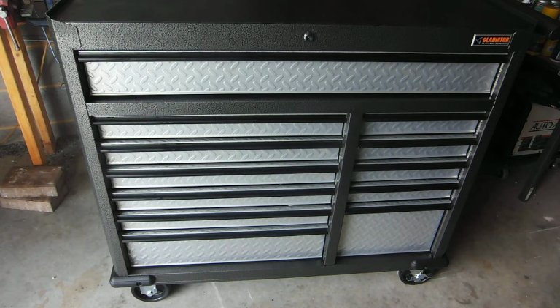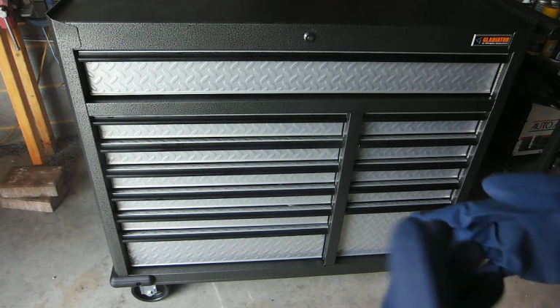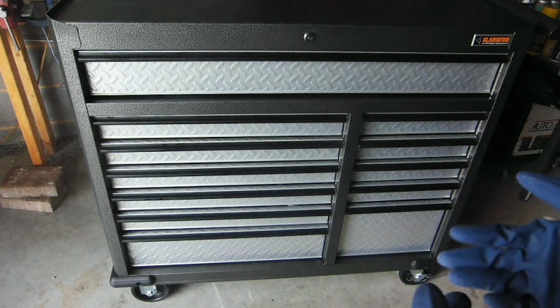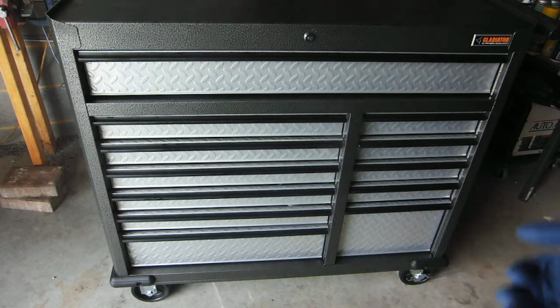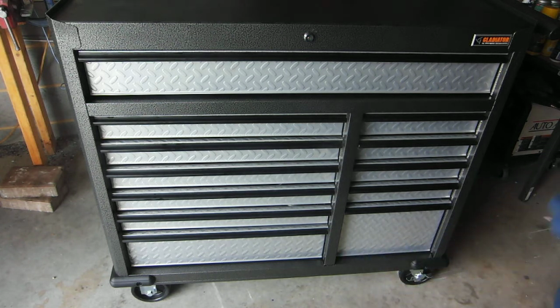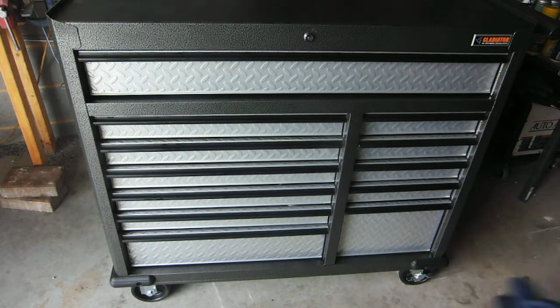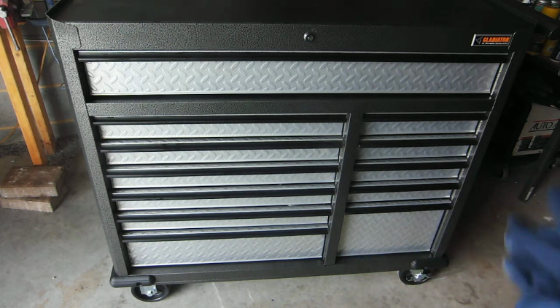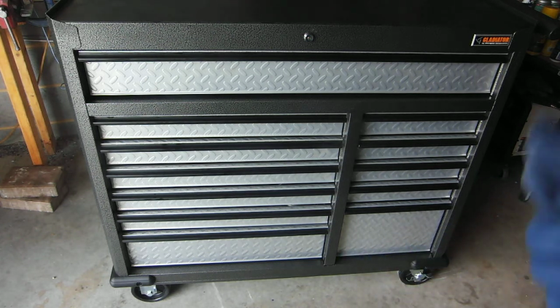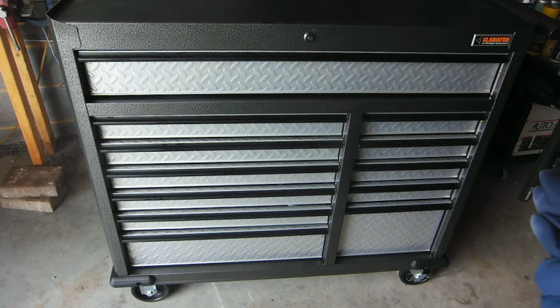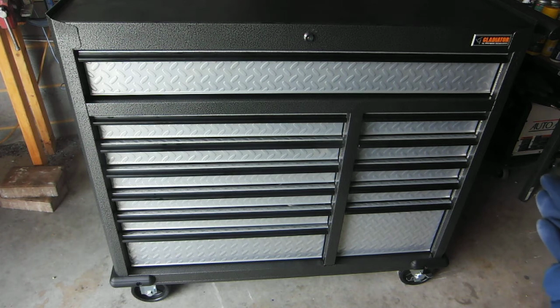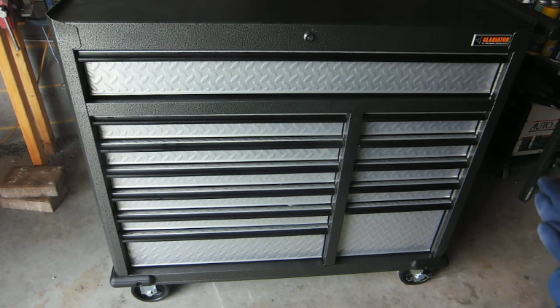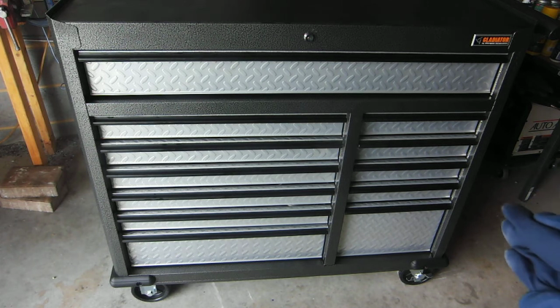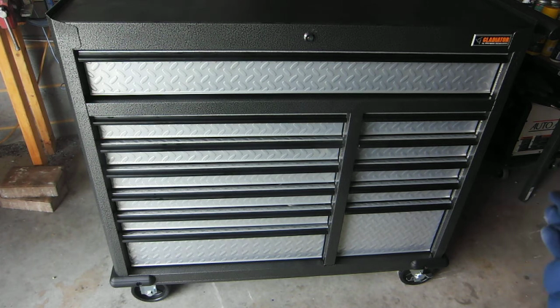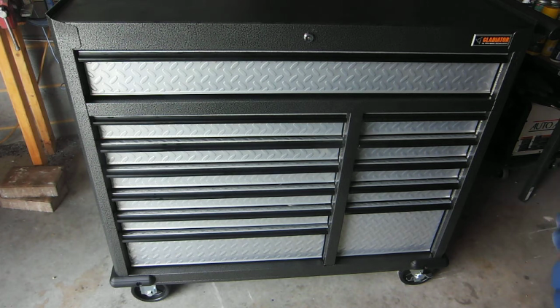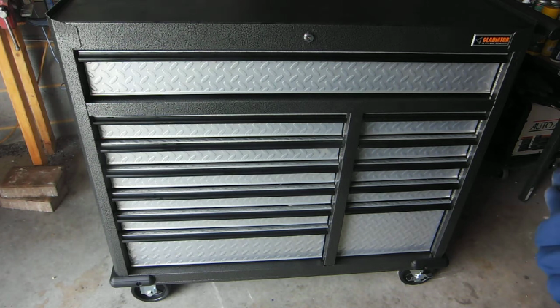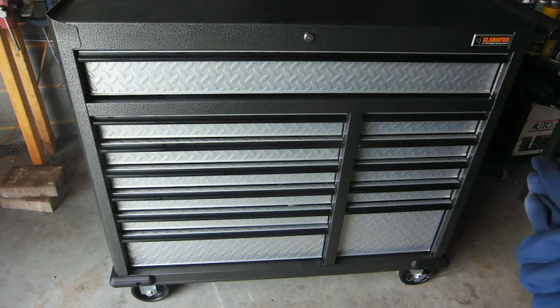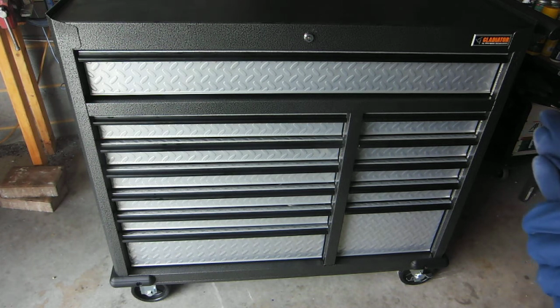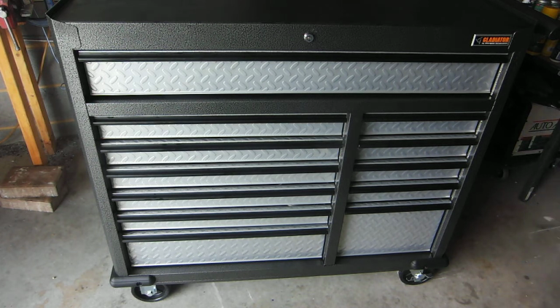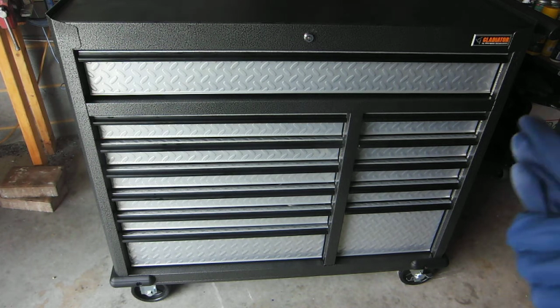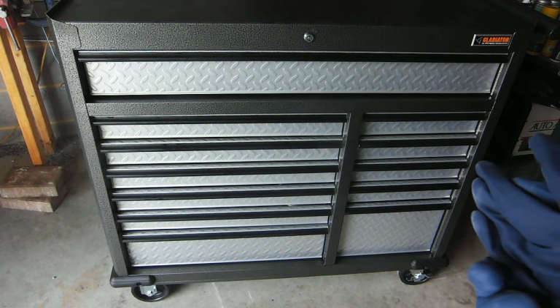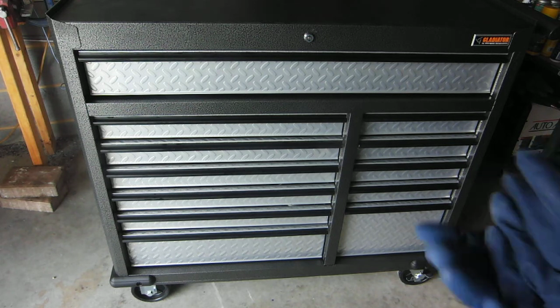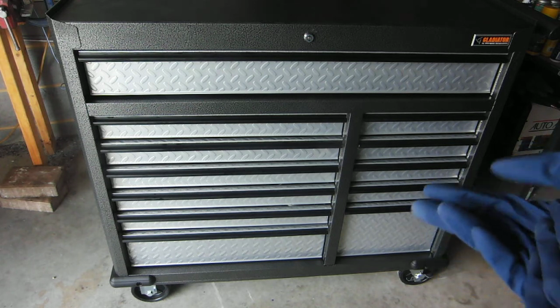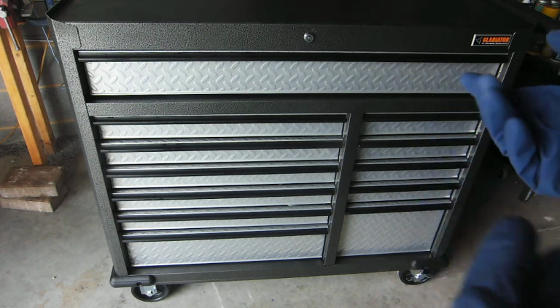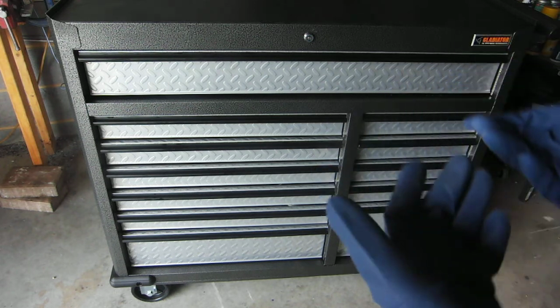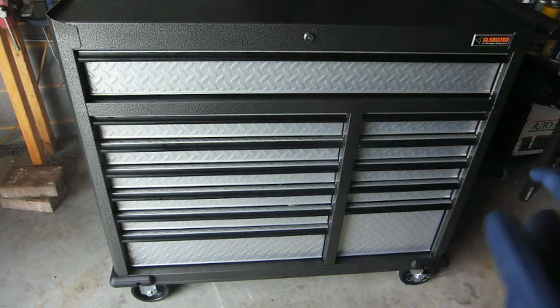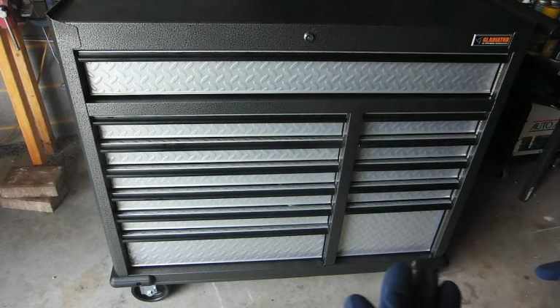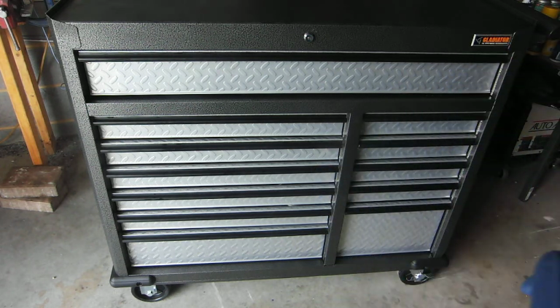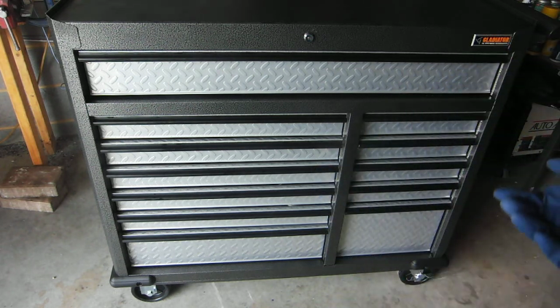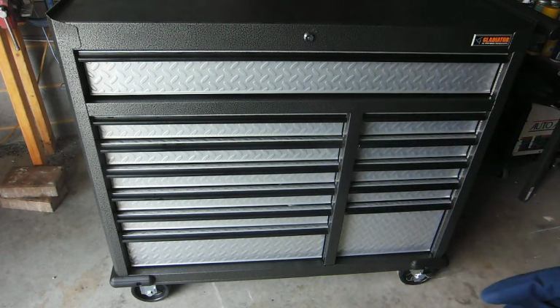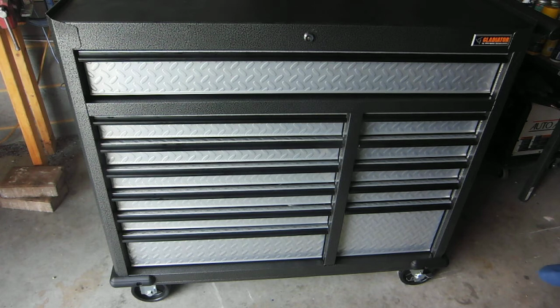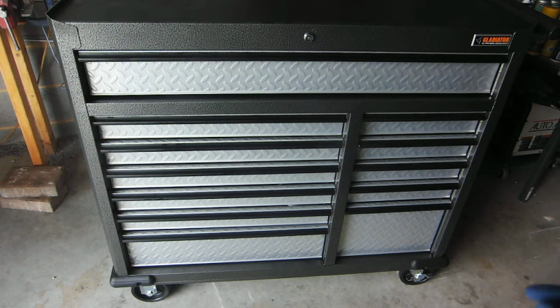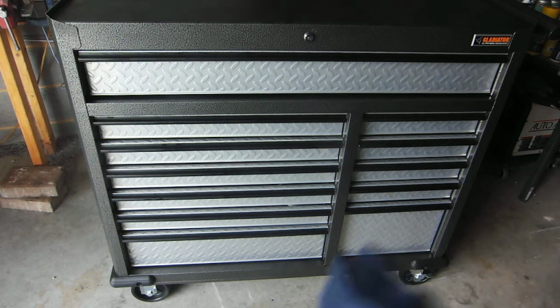I really like this toolbox overall. I haven't had it for a whole long time, but it seems like for the amount of money that I paid for it, it's alright quality. I don't think any of the drawers are going to break or anything like that — it's not that cheesy.